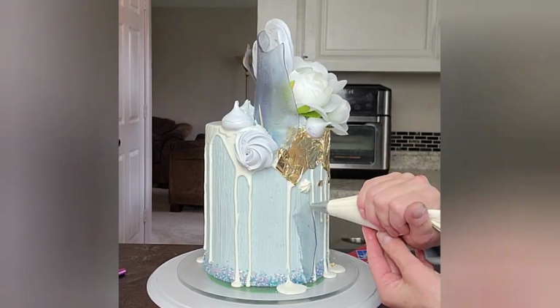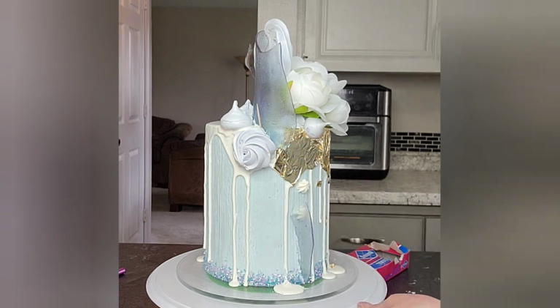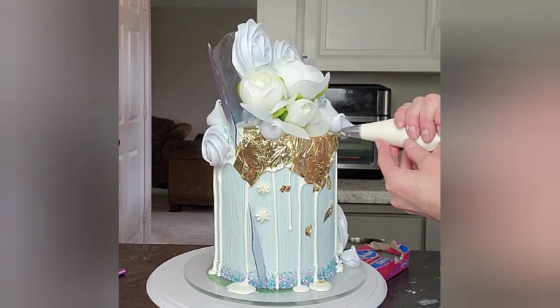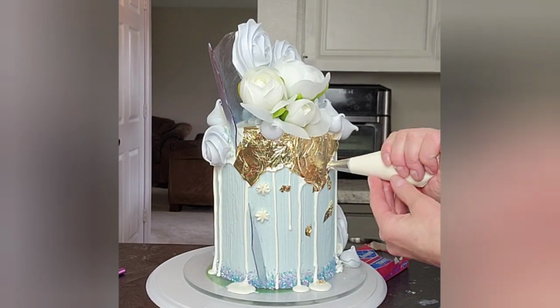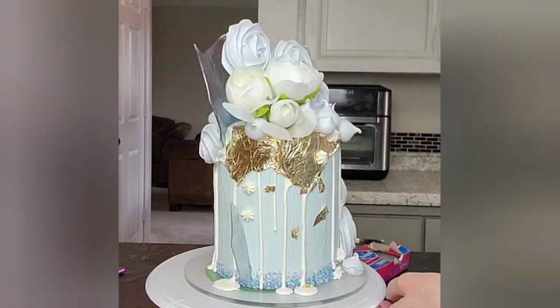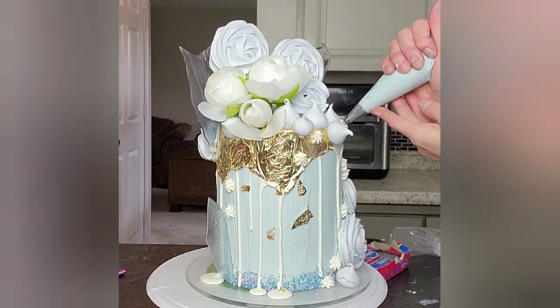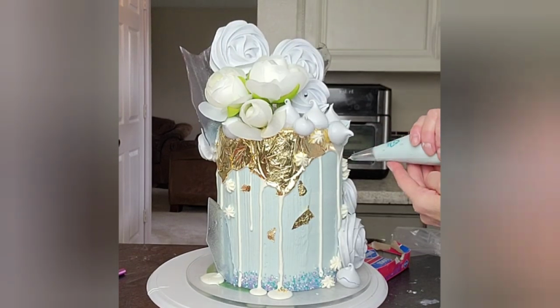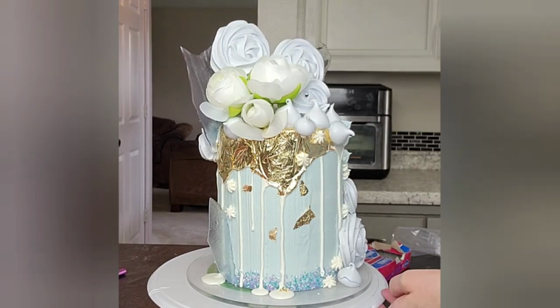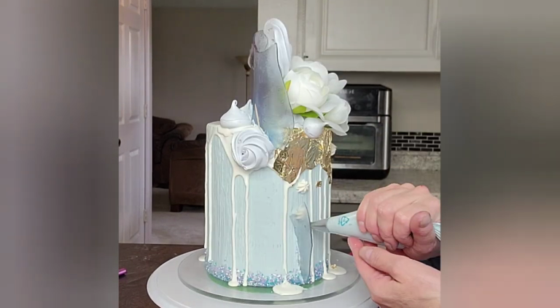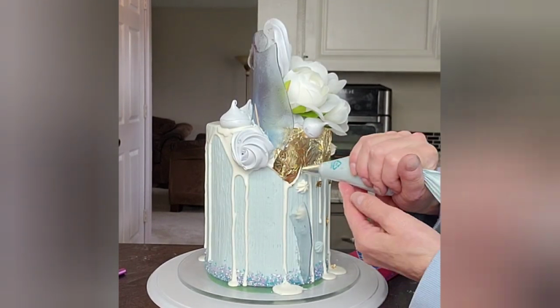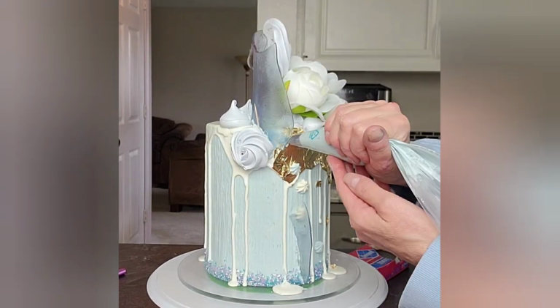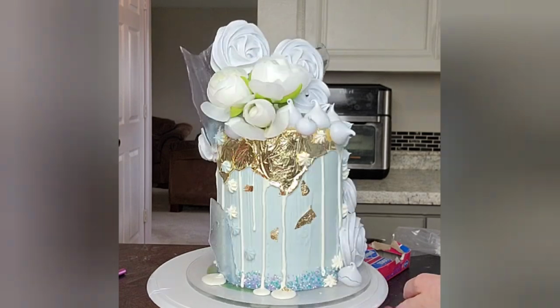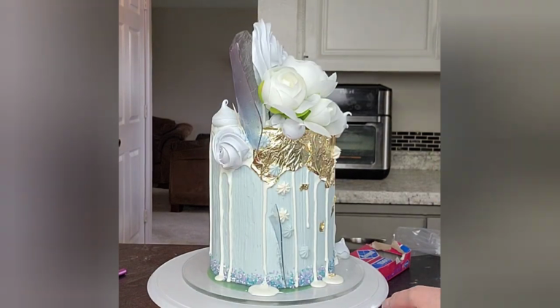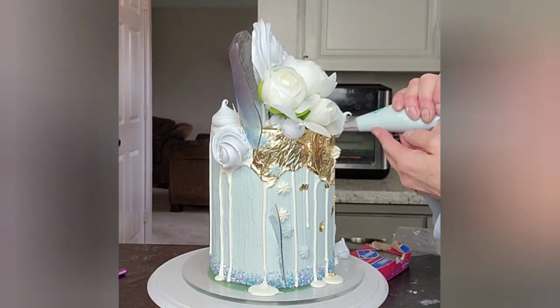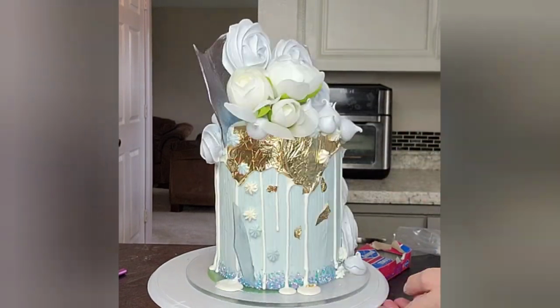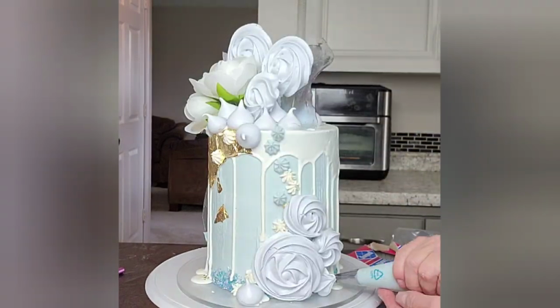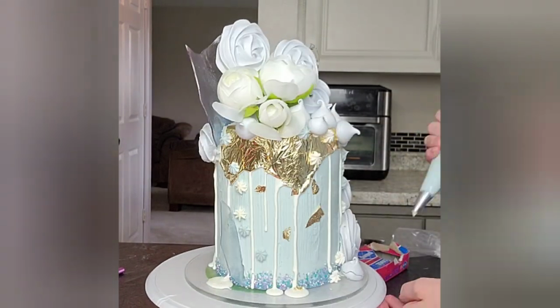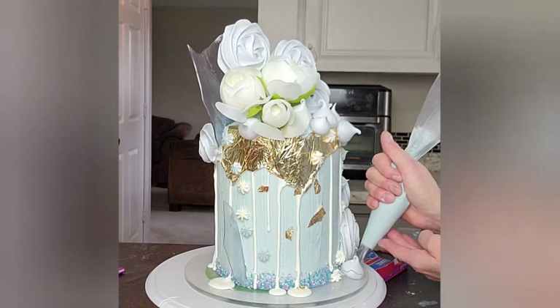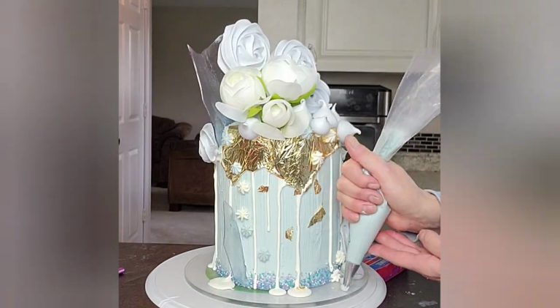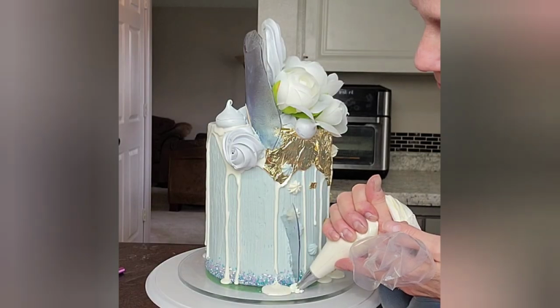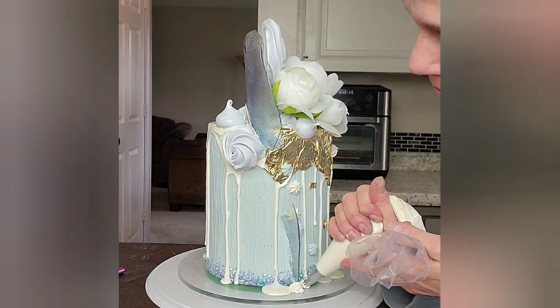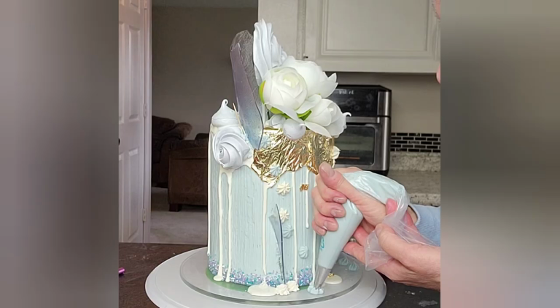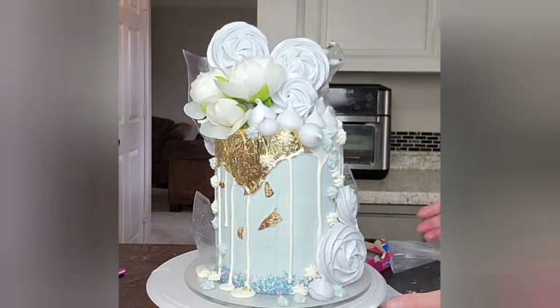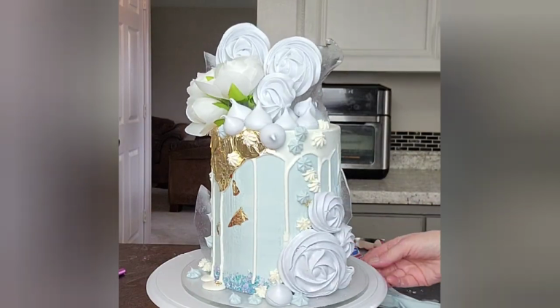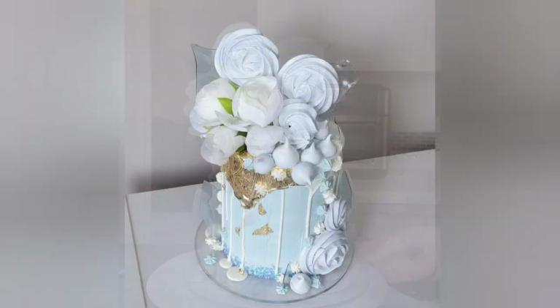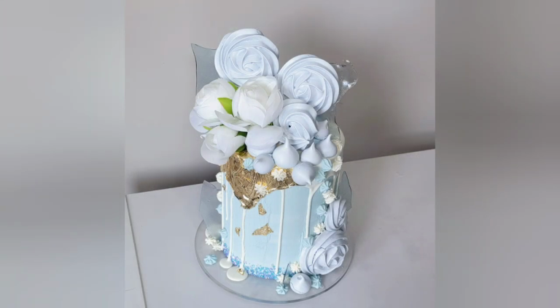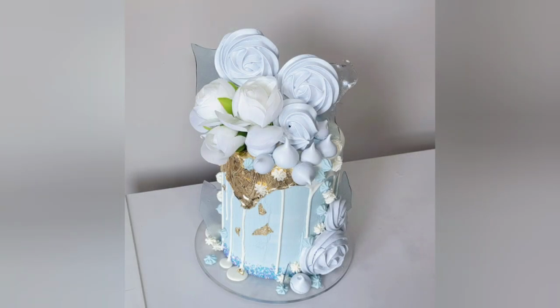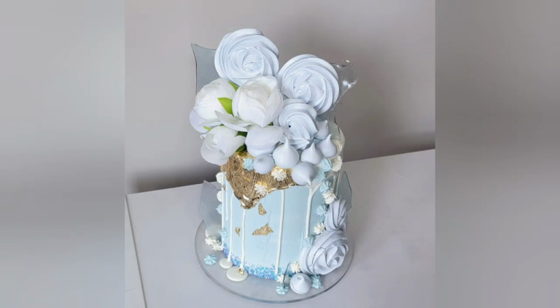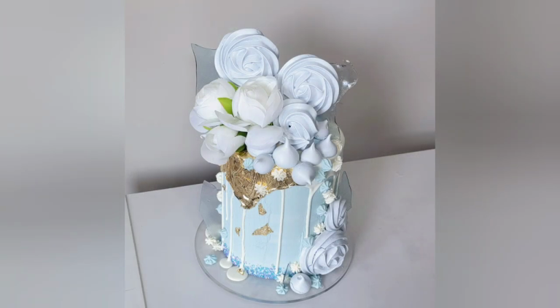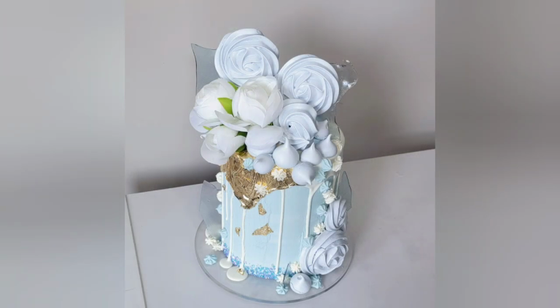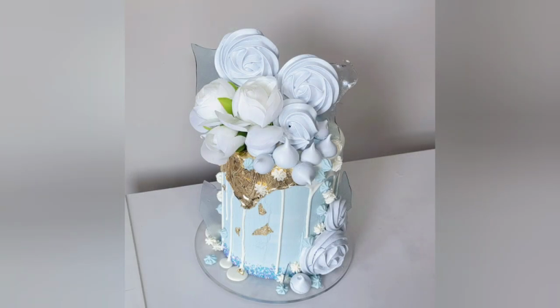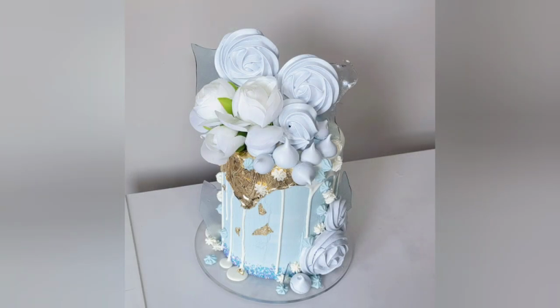And then a finishing touch — I'm using some buttercream in piping bags with some smaller tips, a smaller 1M. I'm not sure what the numbers are but it's basically a small 1M and then another very similar tip. So there it is all done guys.